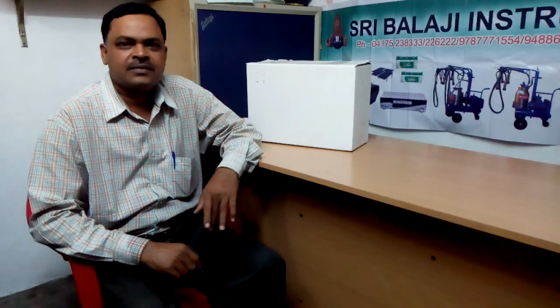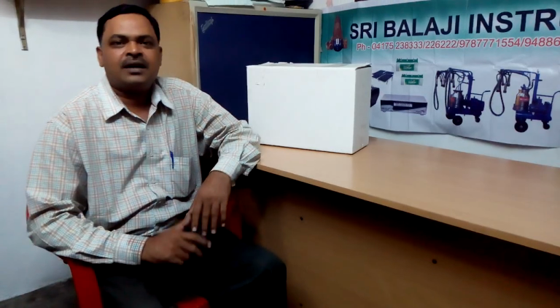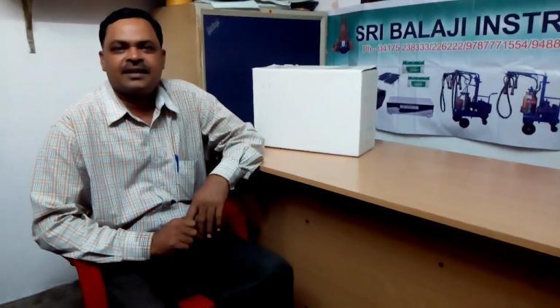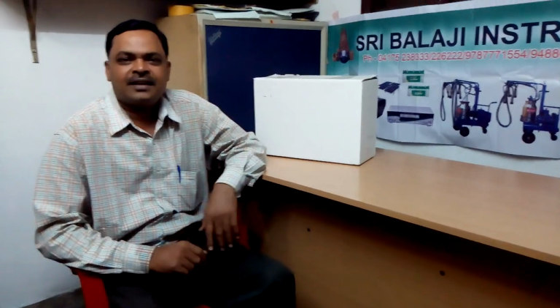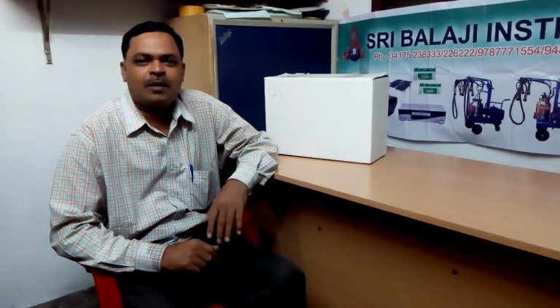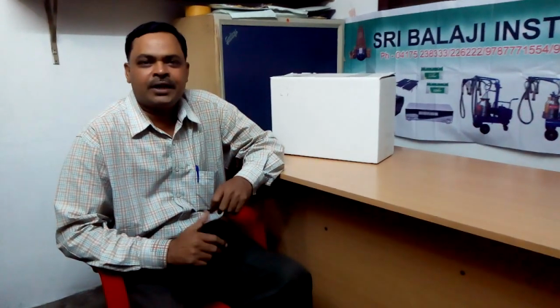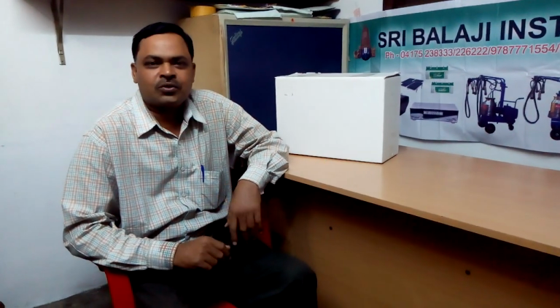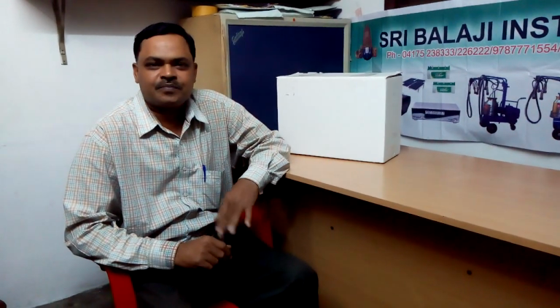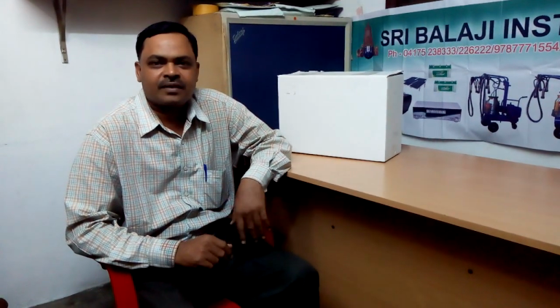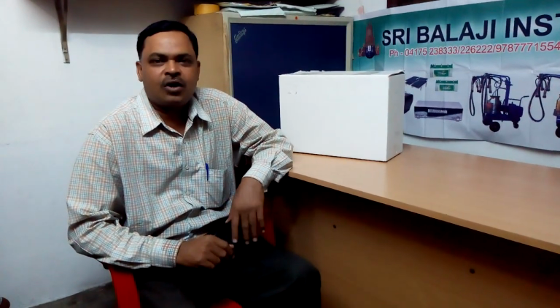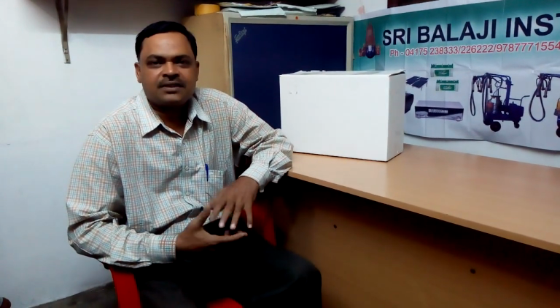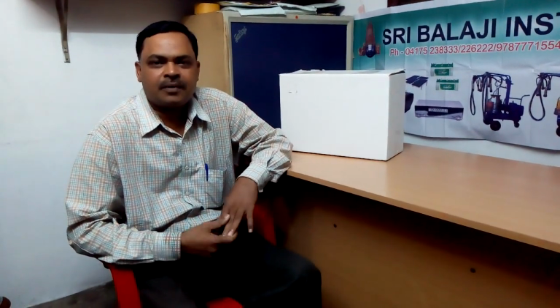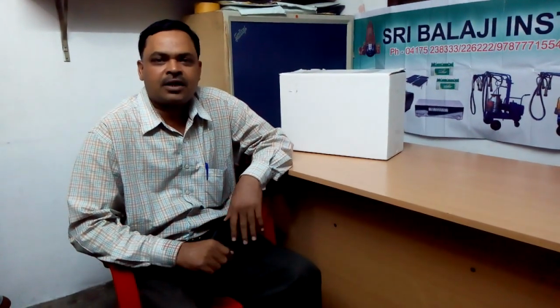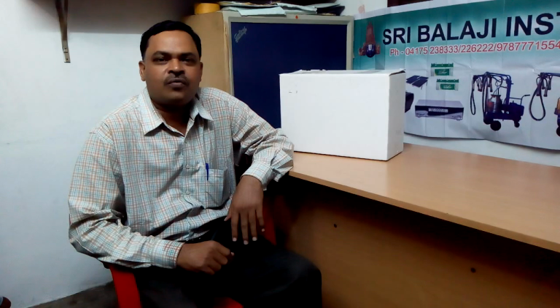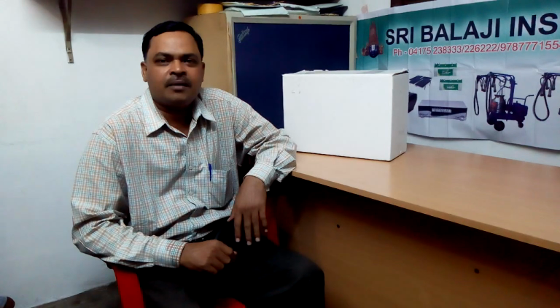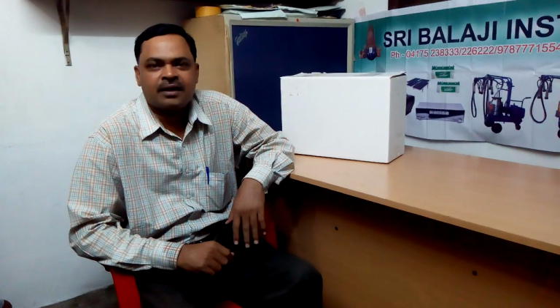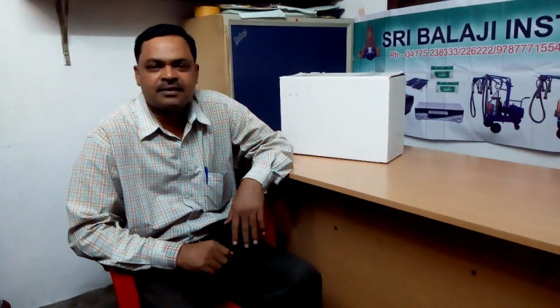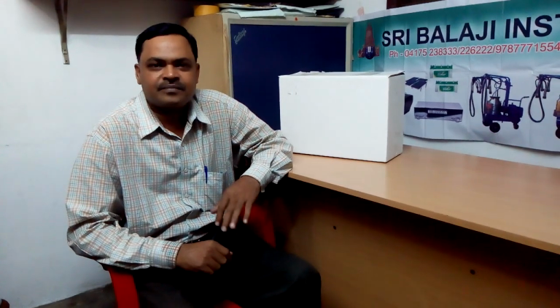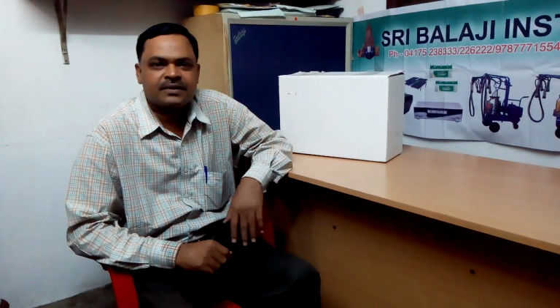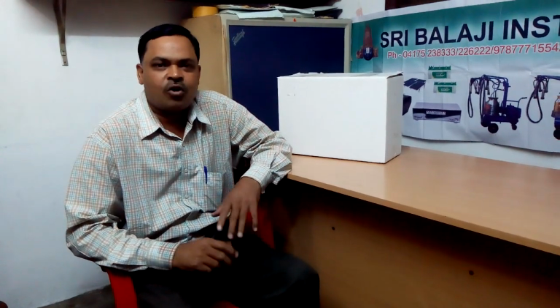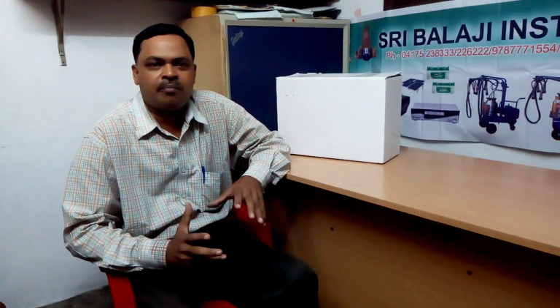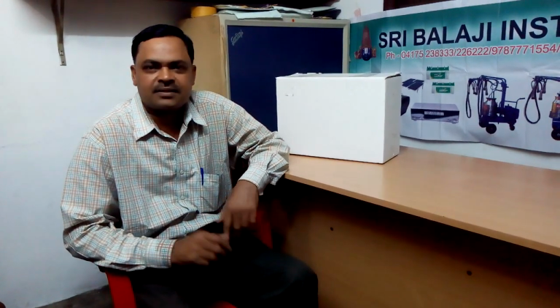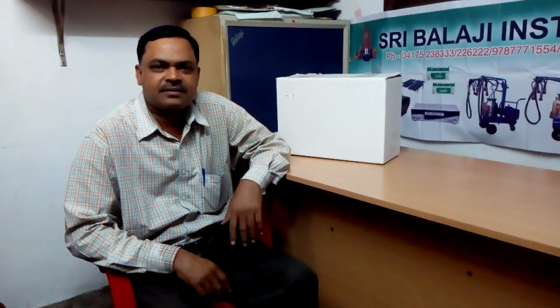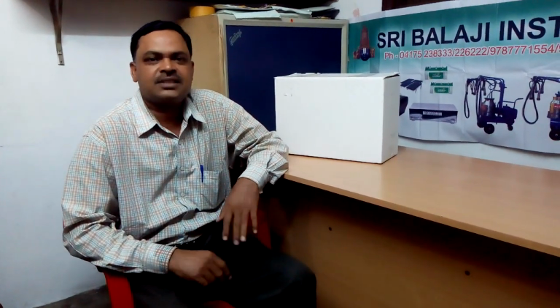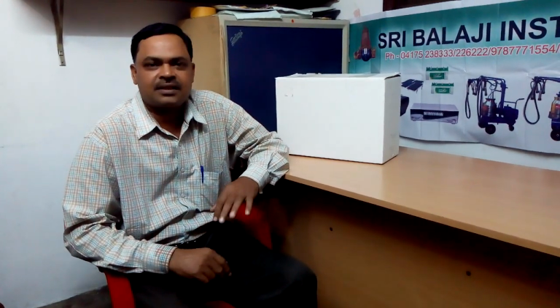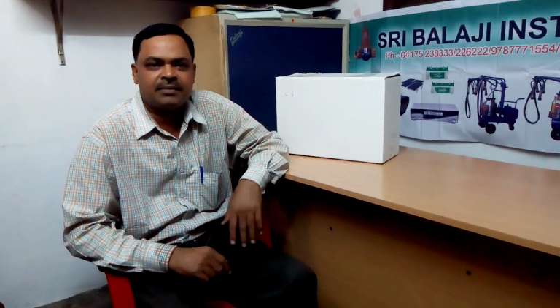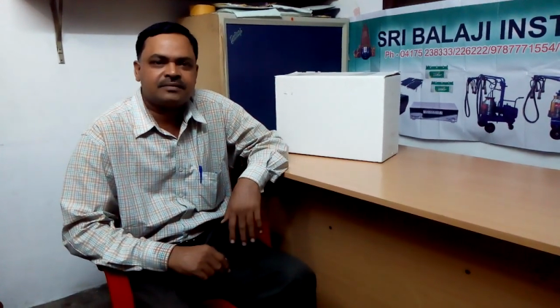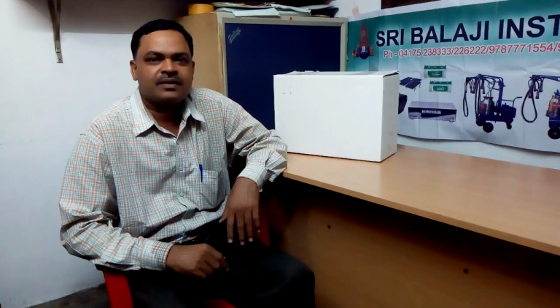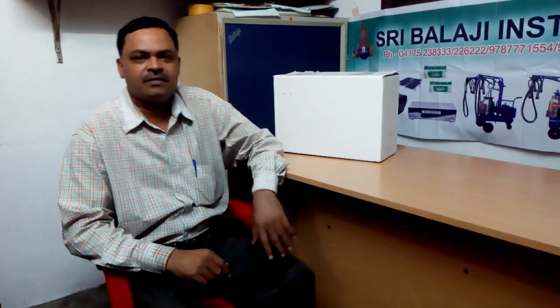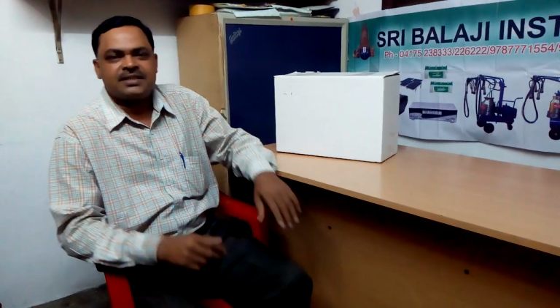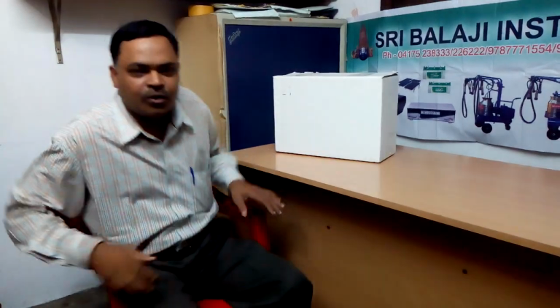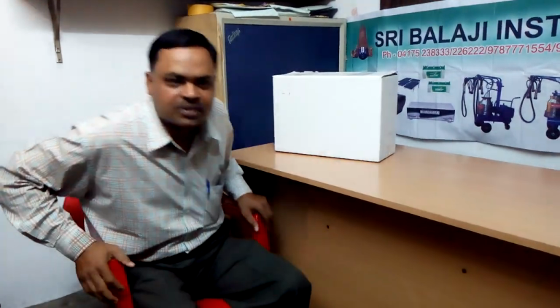Hi, now I am going to show how to set up the Laton 240 milk analyzer out of box. This is Russian made. We will see how it looks like.